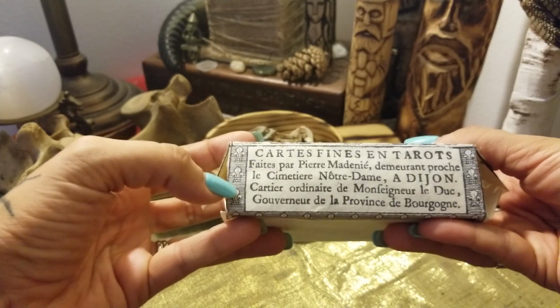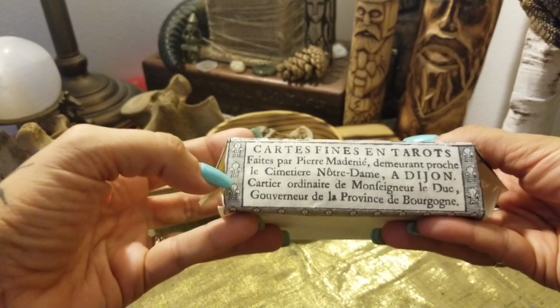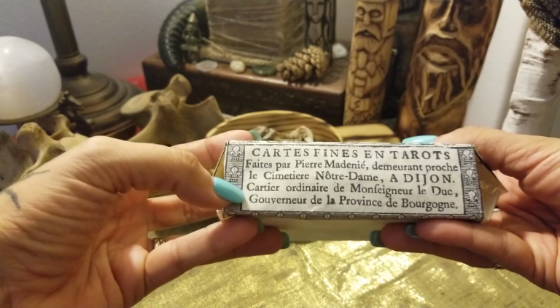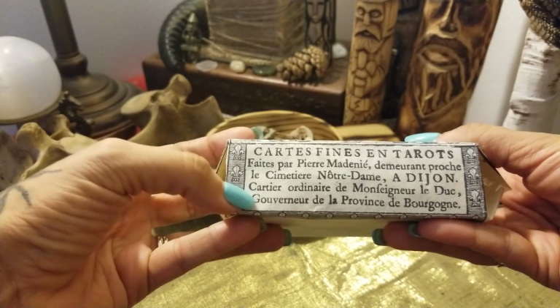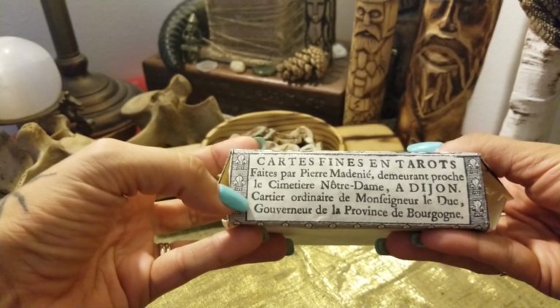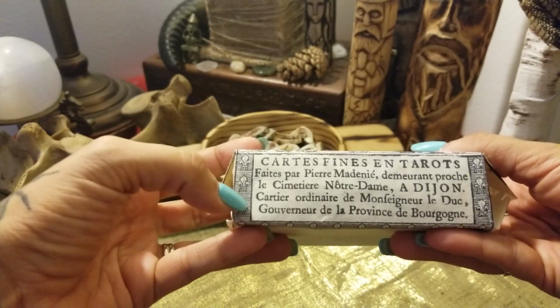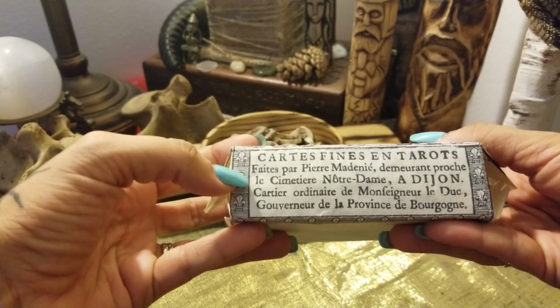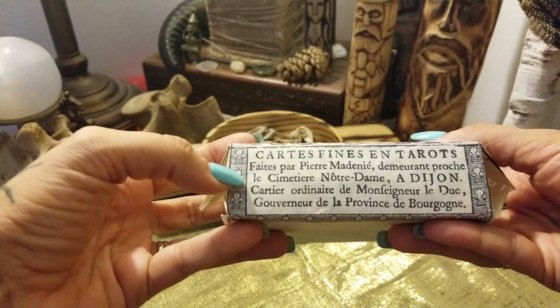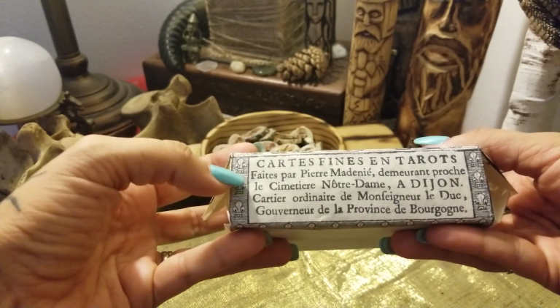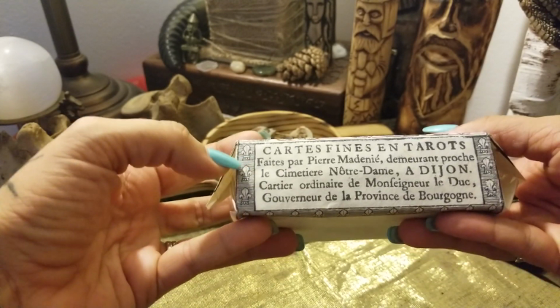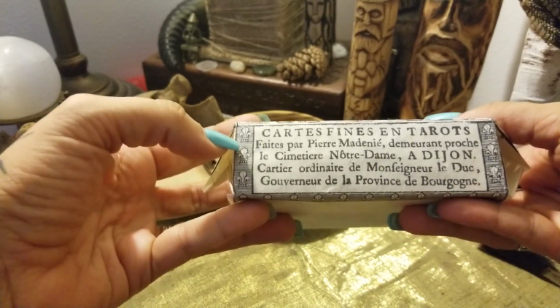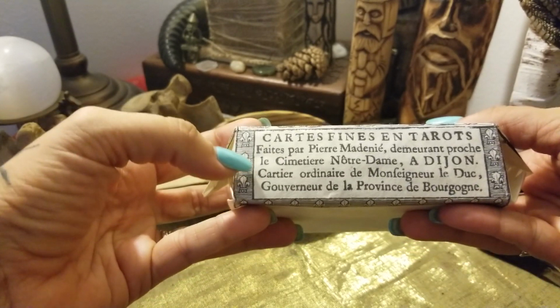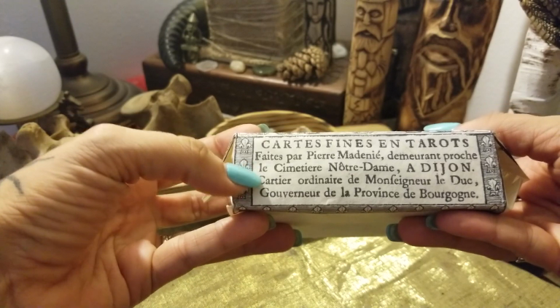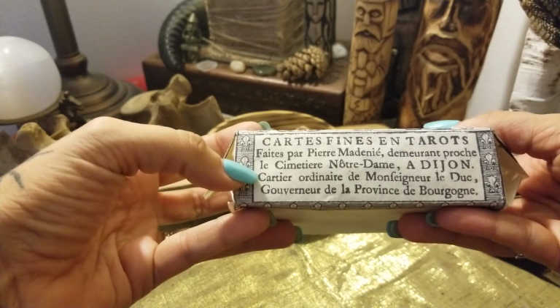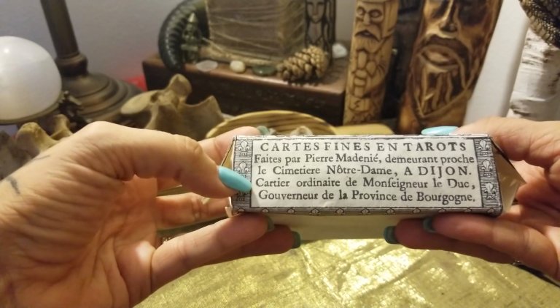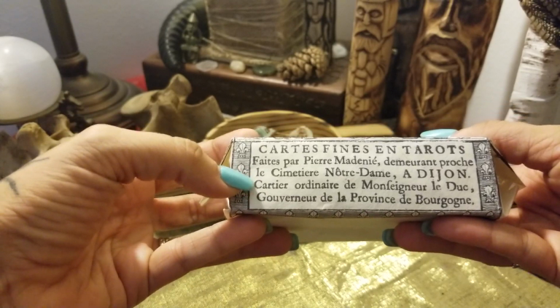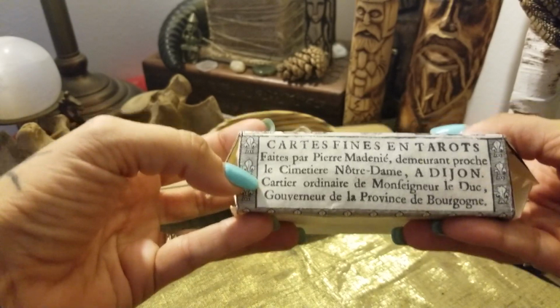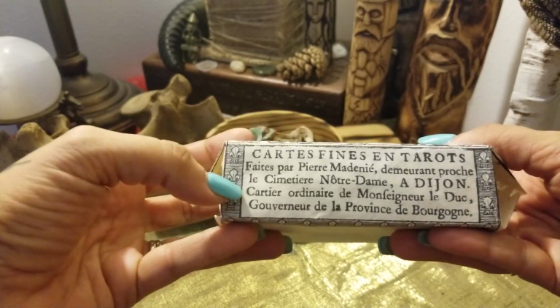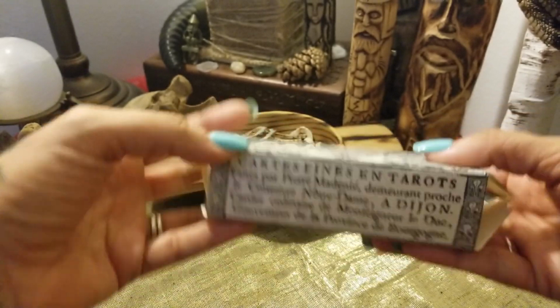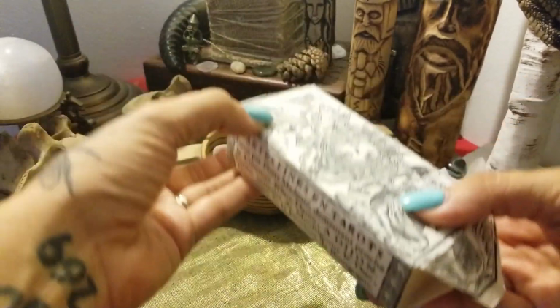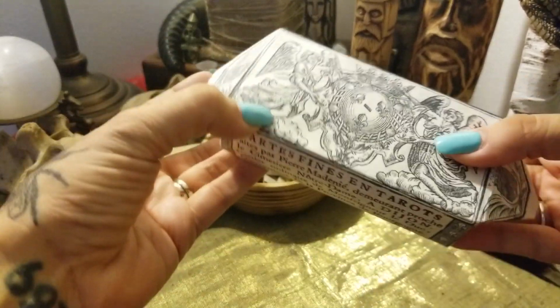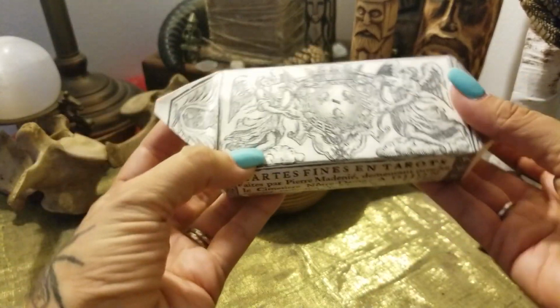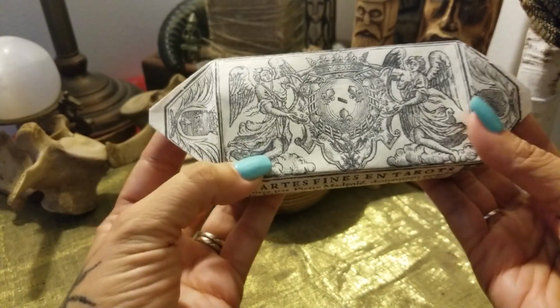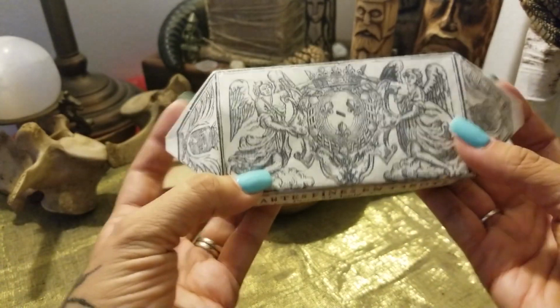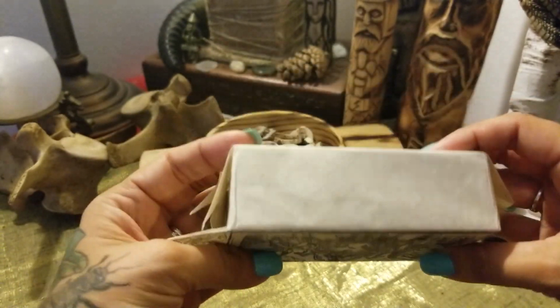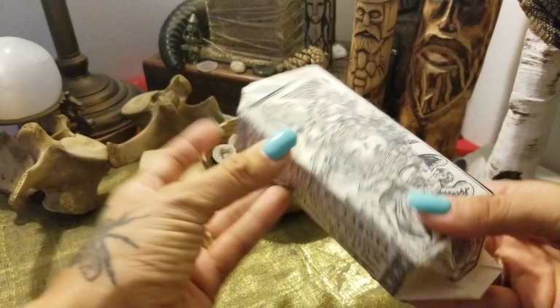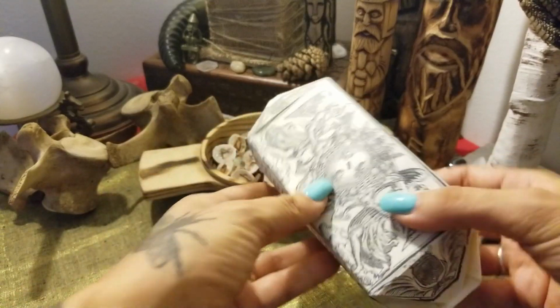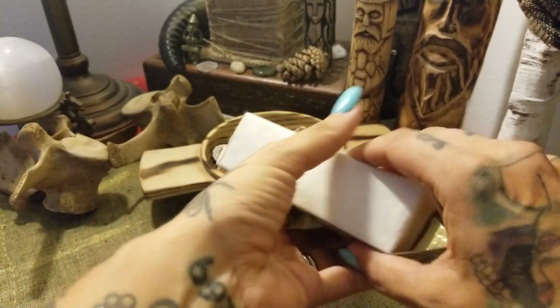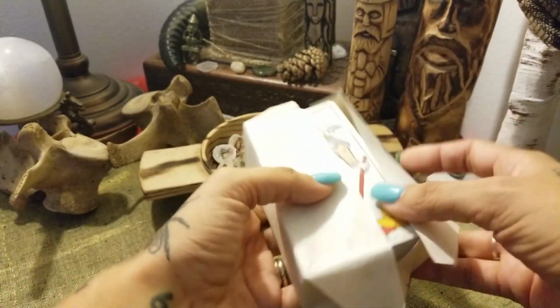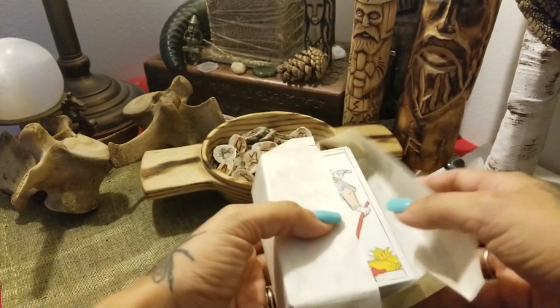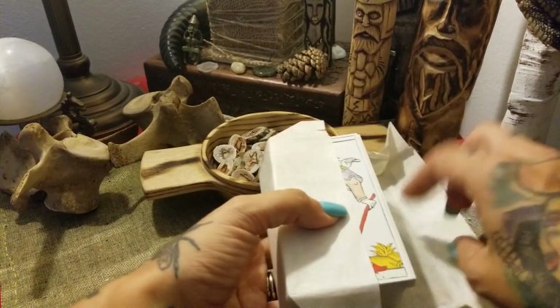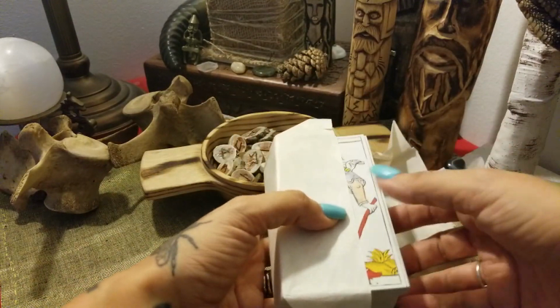Basically it says: these are some beautiful tarot cards made by Pierre, who lives near the cemetery — very important information. So we'll open these up.